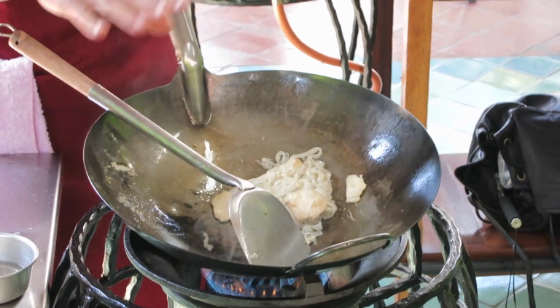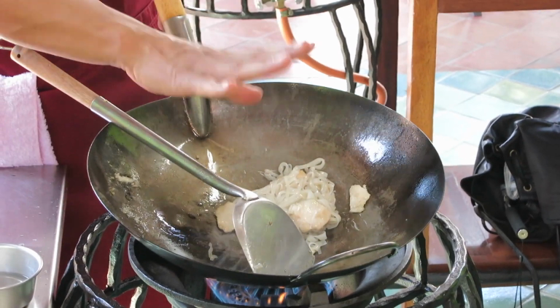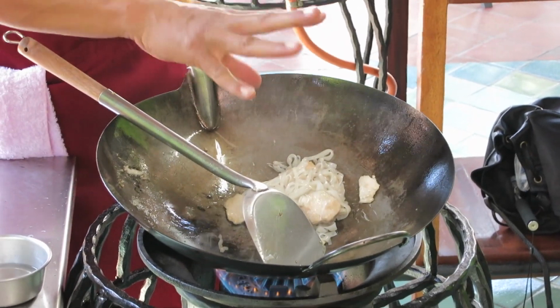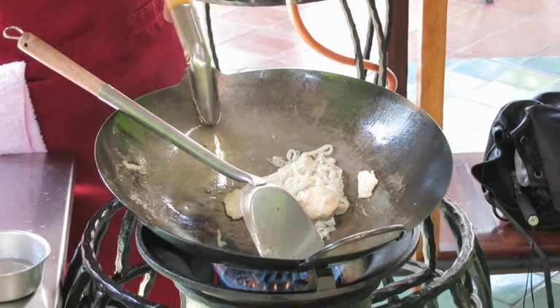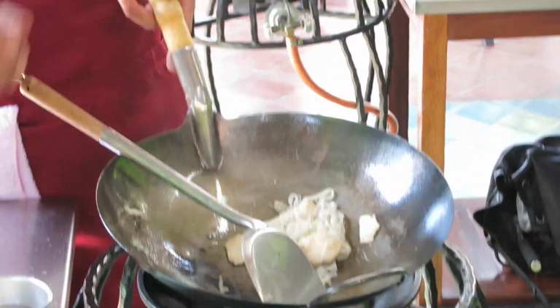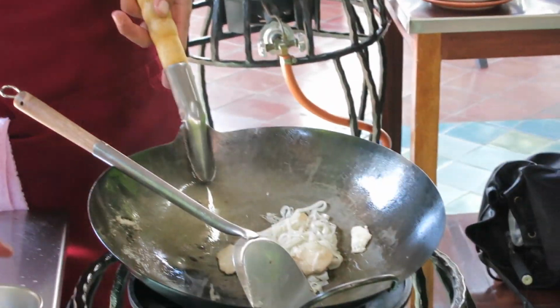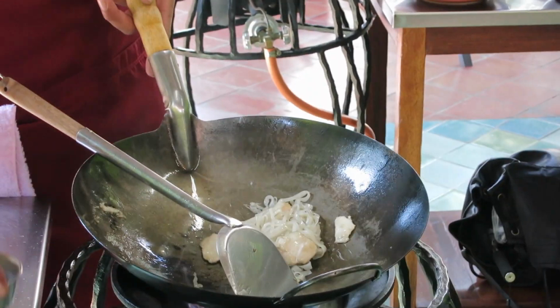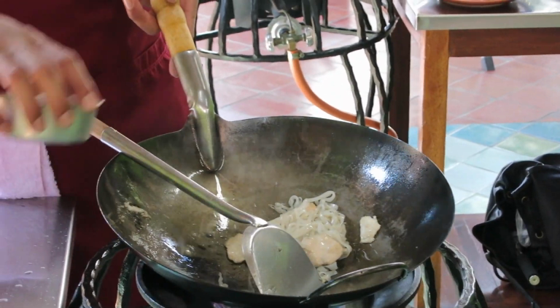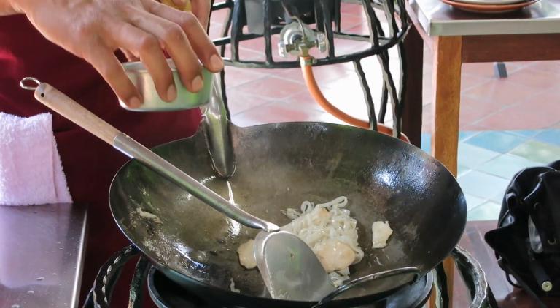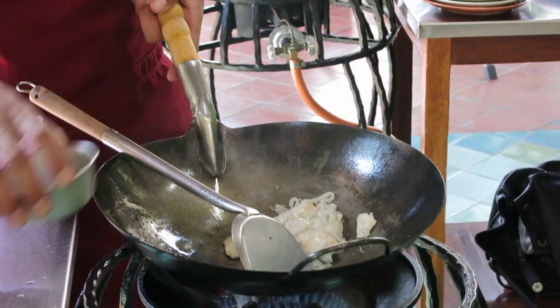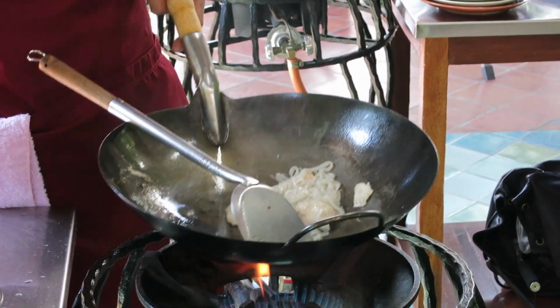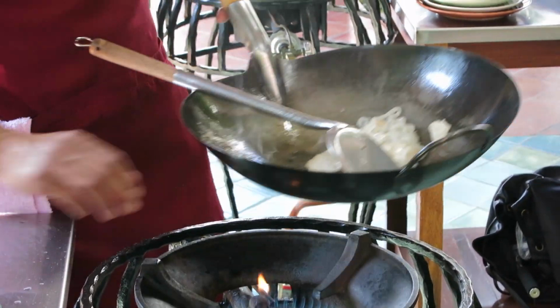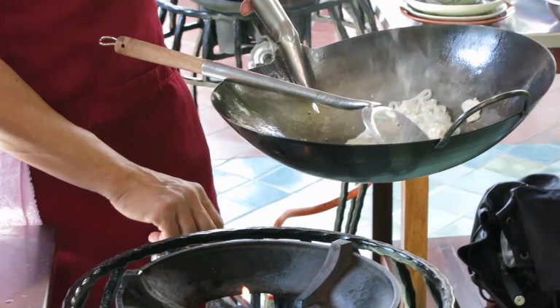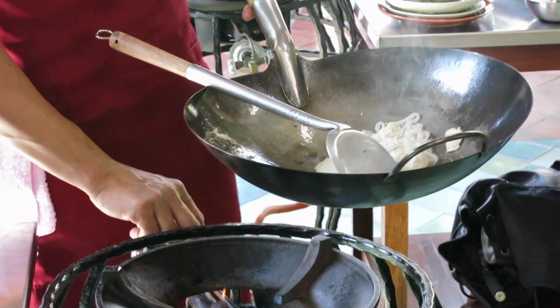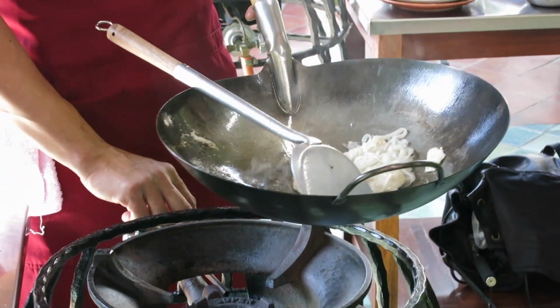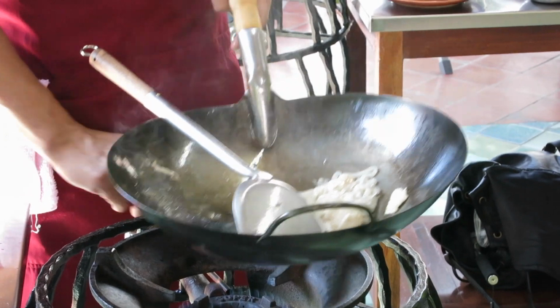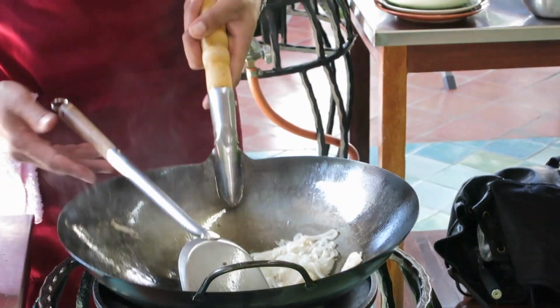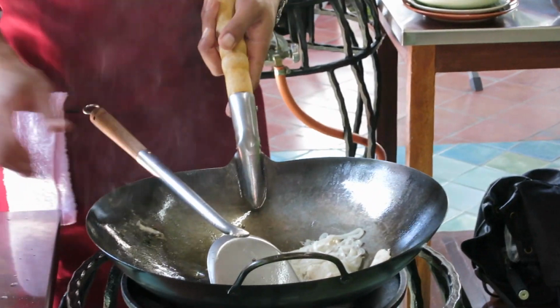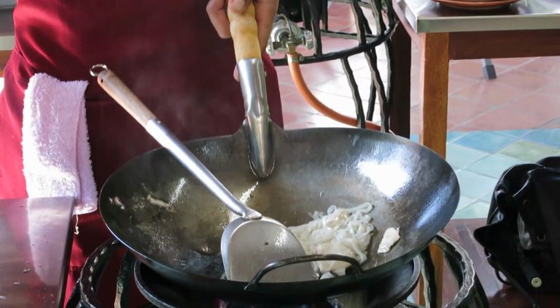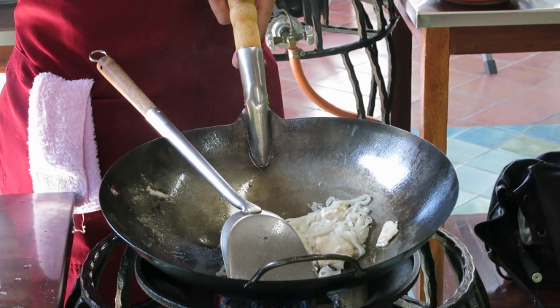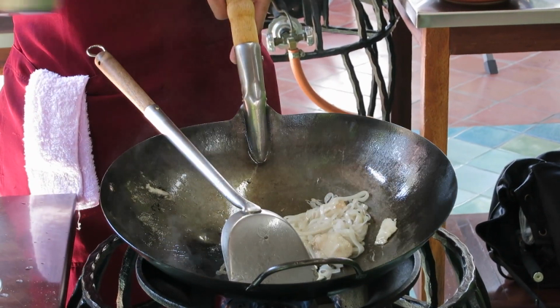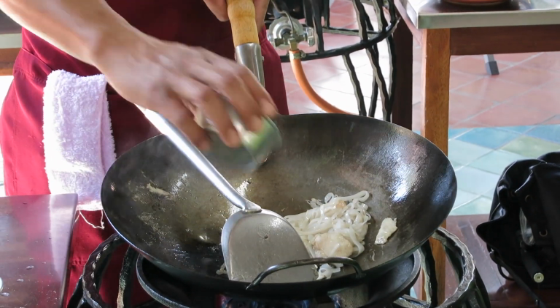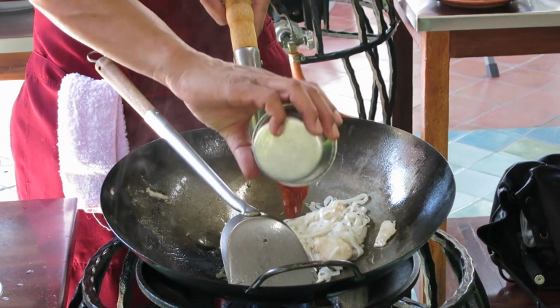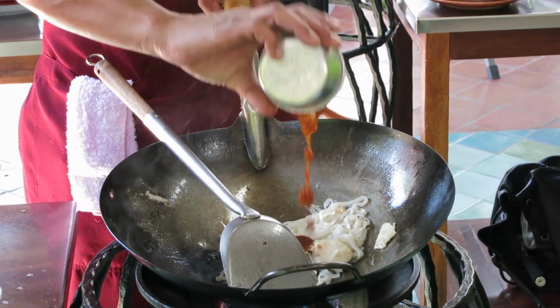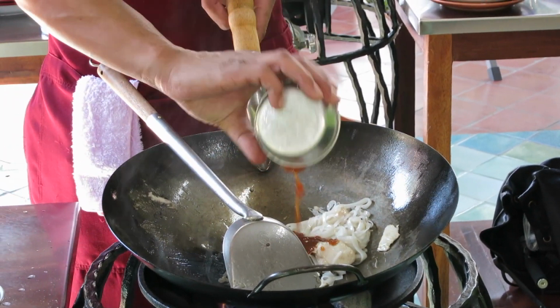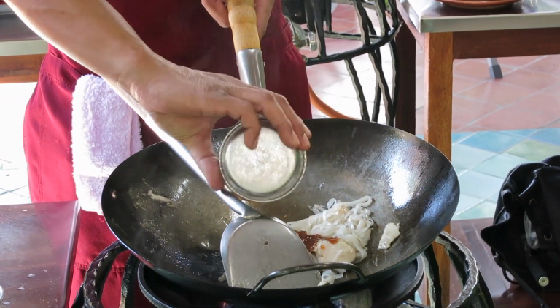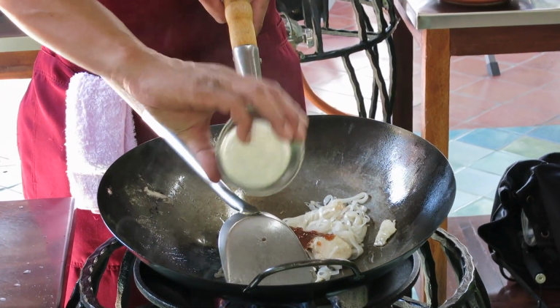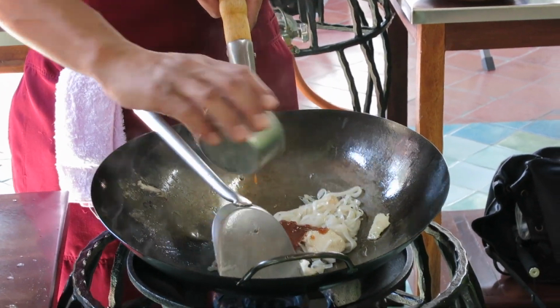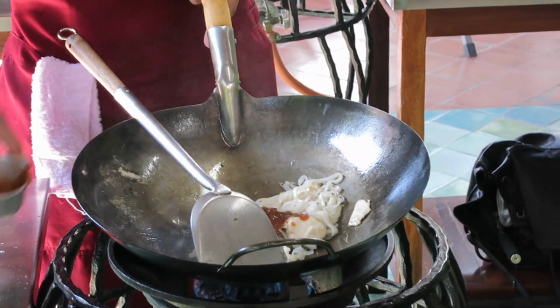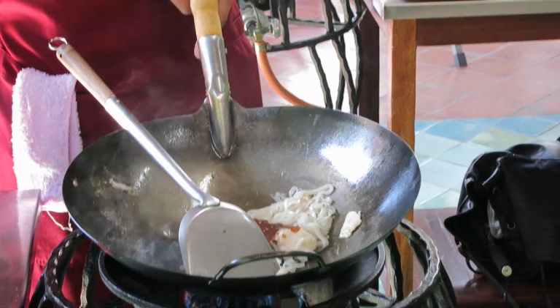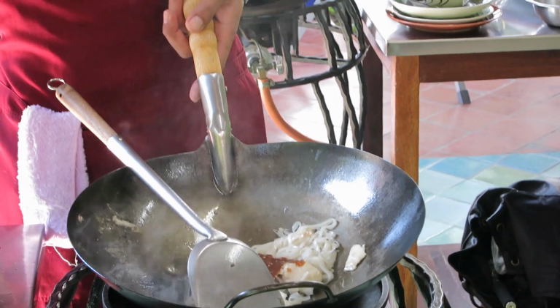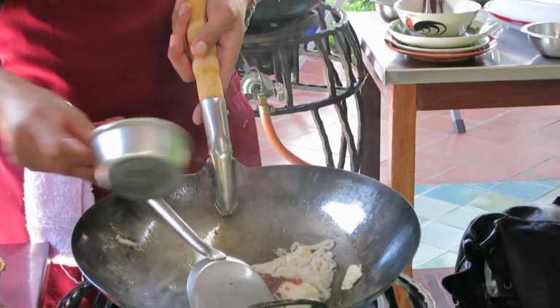If it looks soft like this, it's okay. If not, you can add more water. The next one is sauce — and halal.